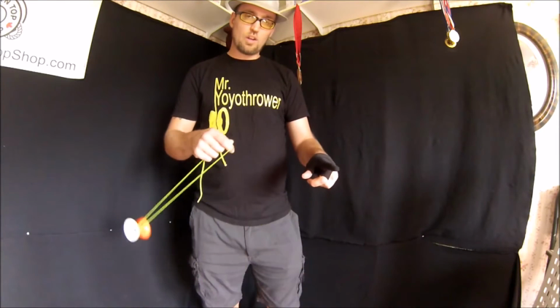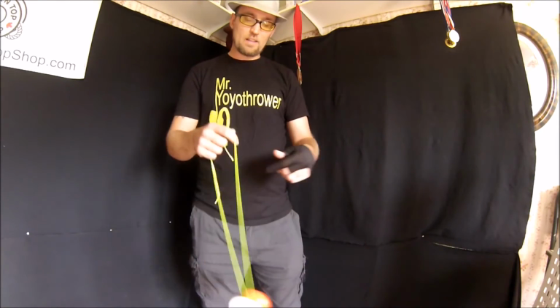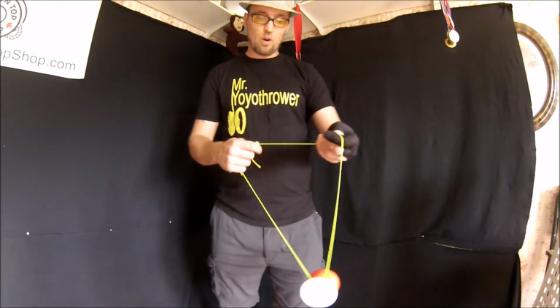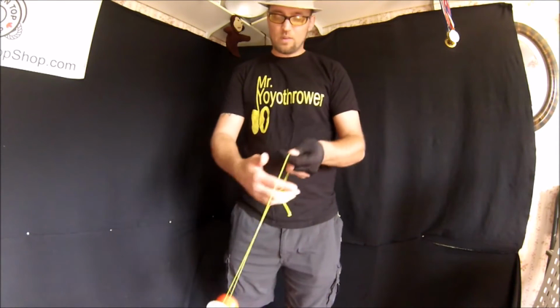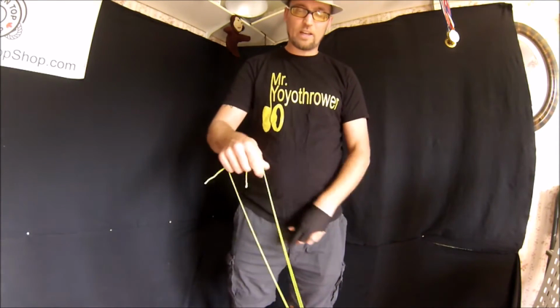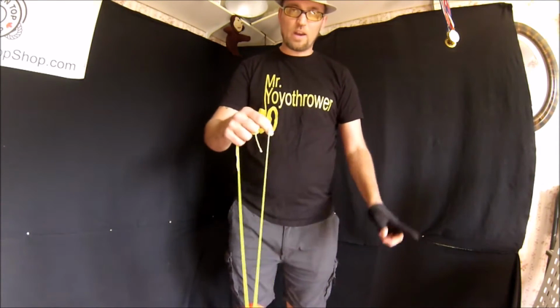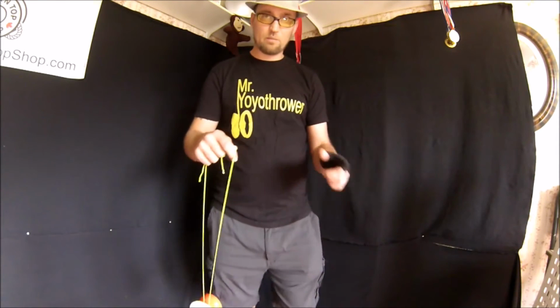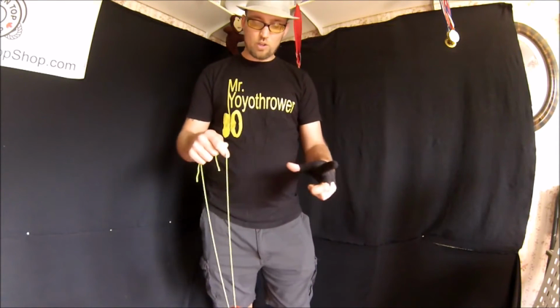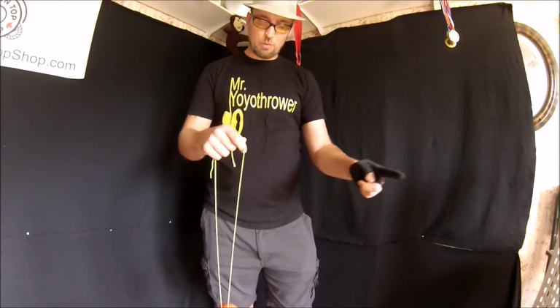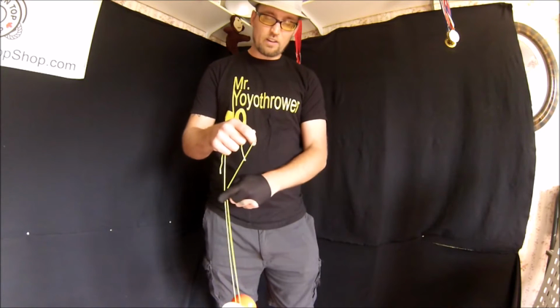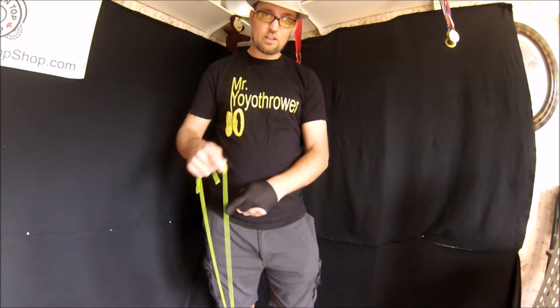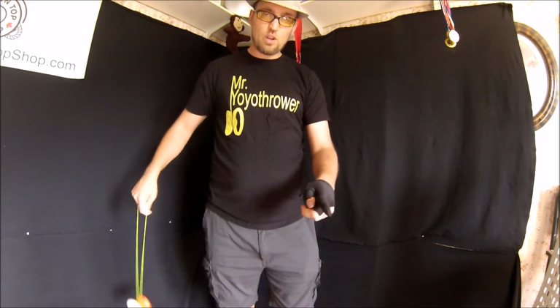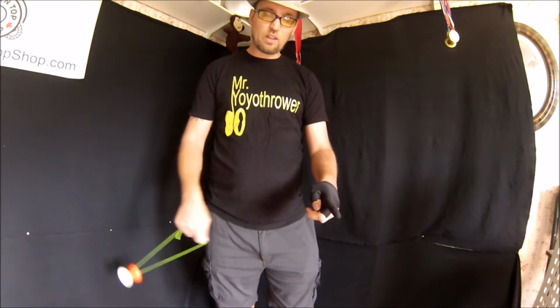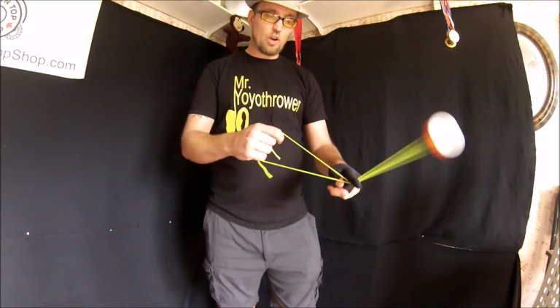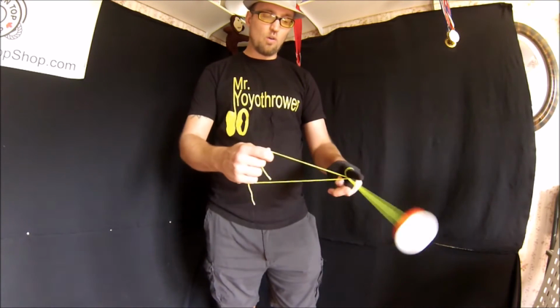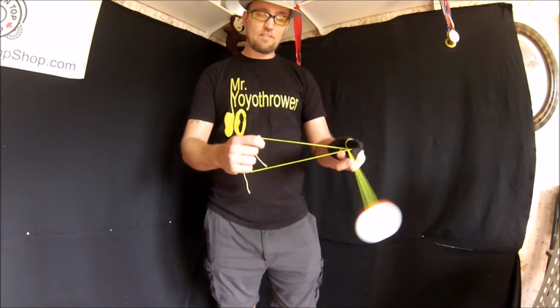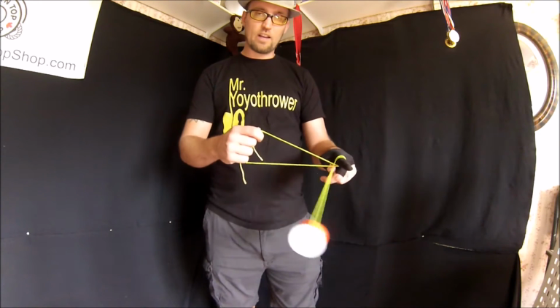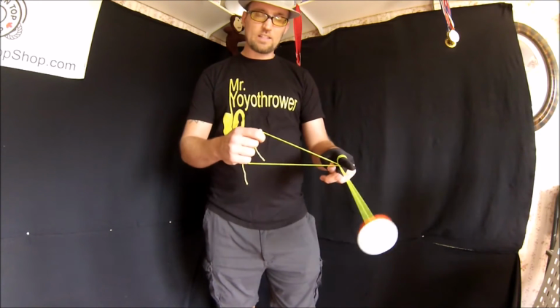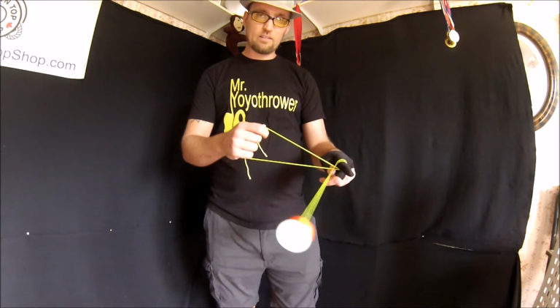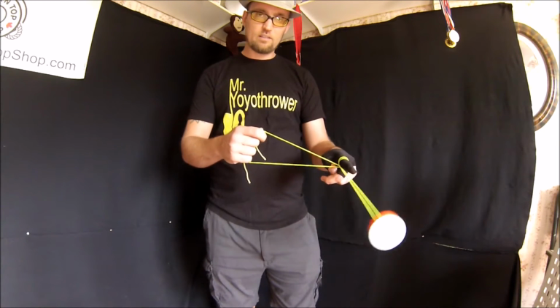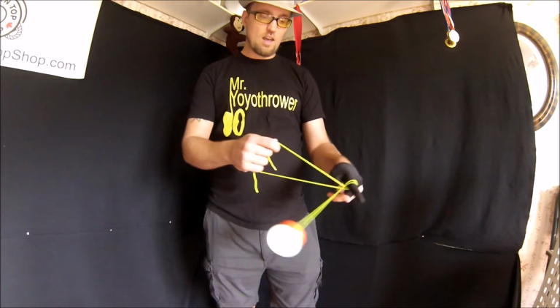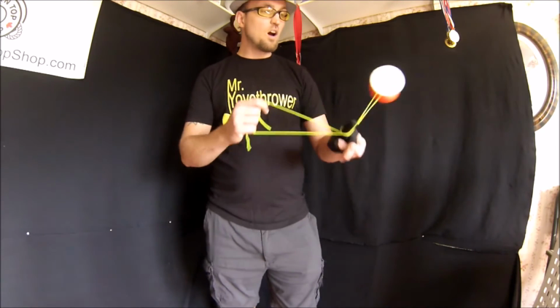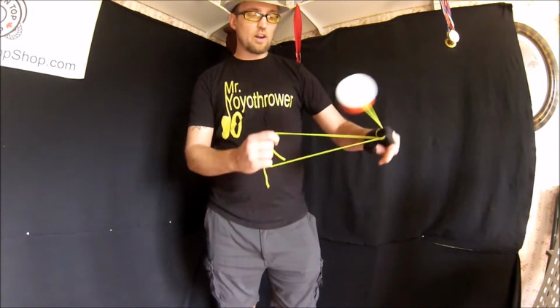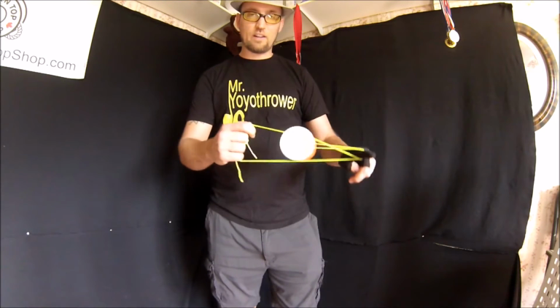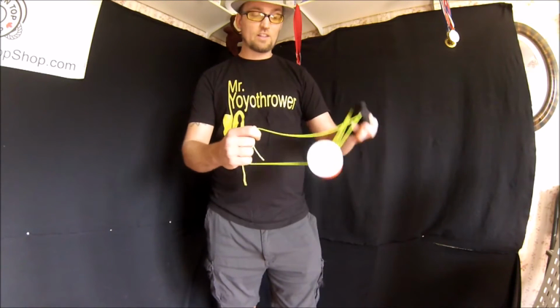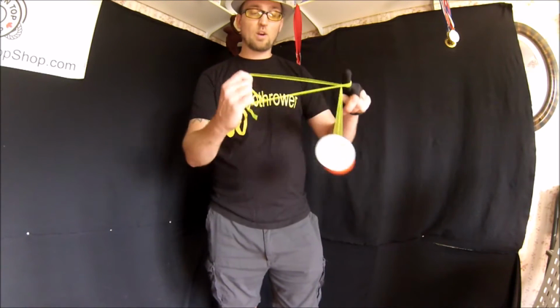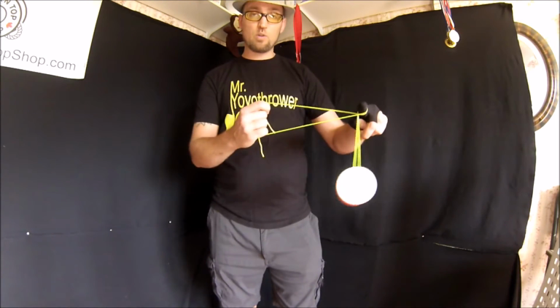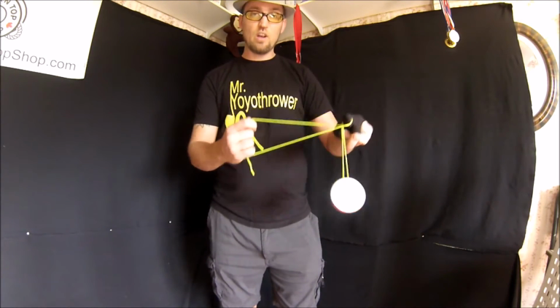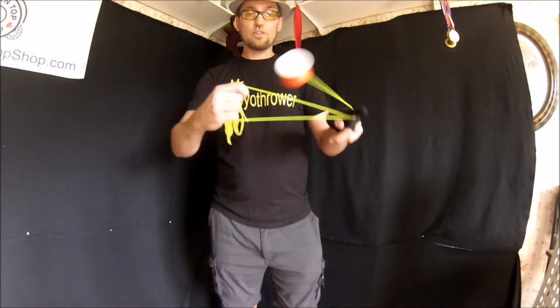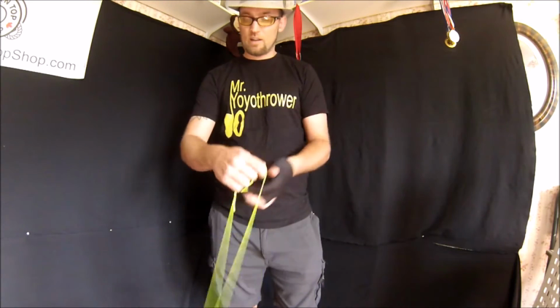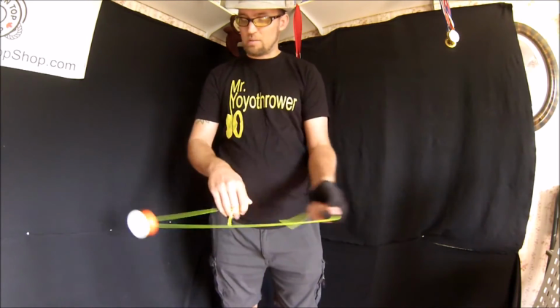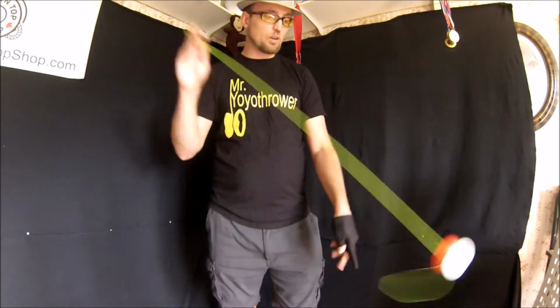Start with your basic throw and then bring it into the one hand. What you're going to do is put your finger here, swing the yoyo over that finger and inside, on and off again — and that's got to be a quick motion, or else you're going to end up with a jammed up yoyo.